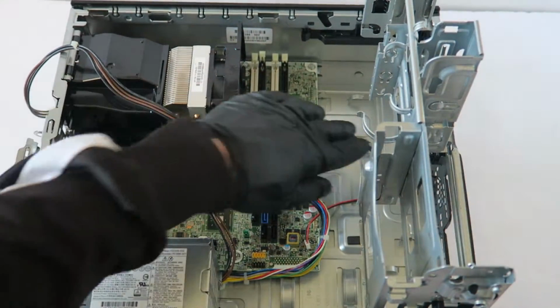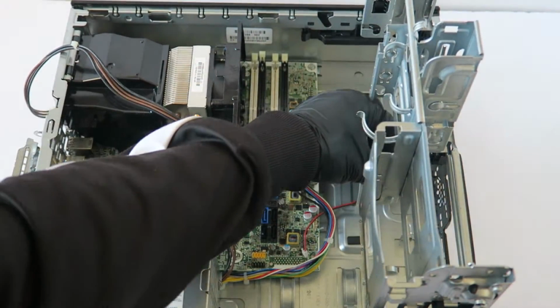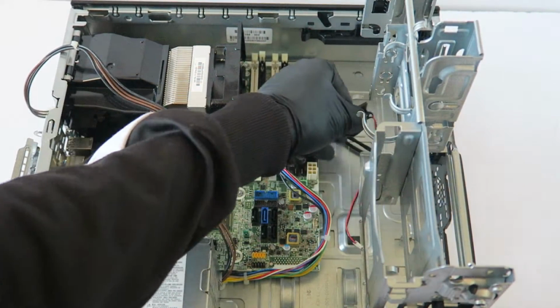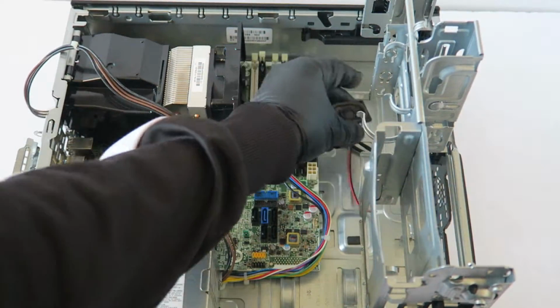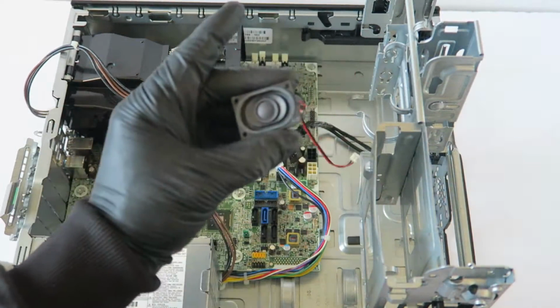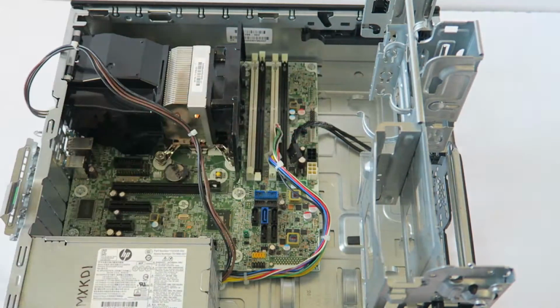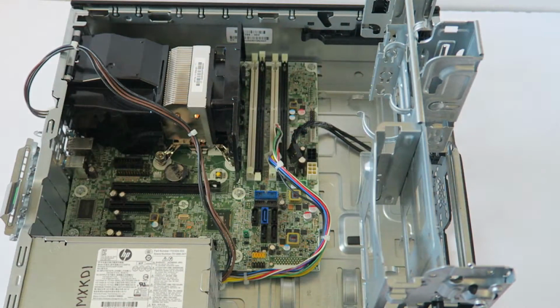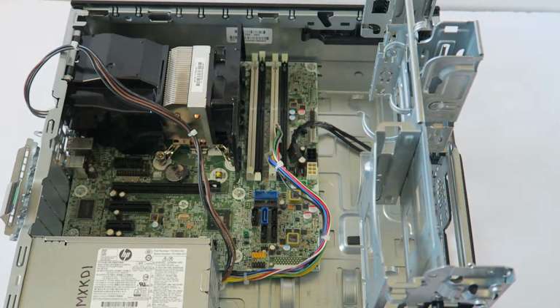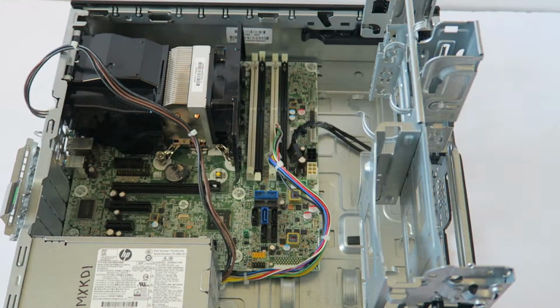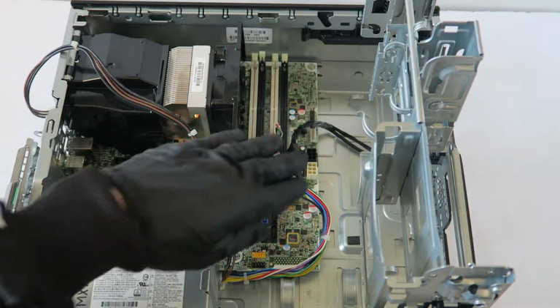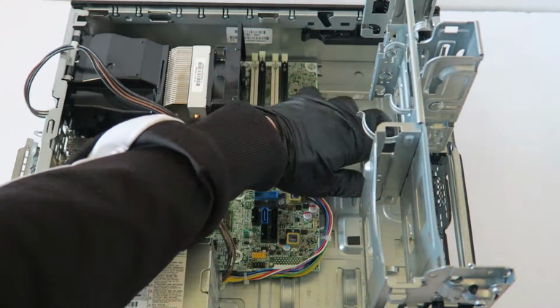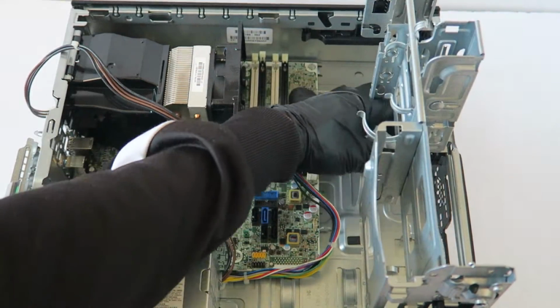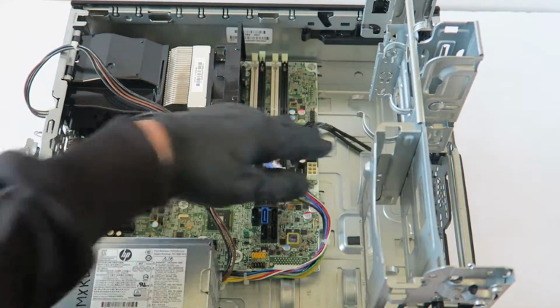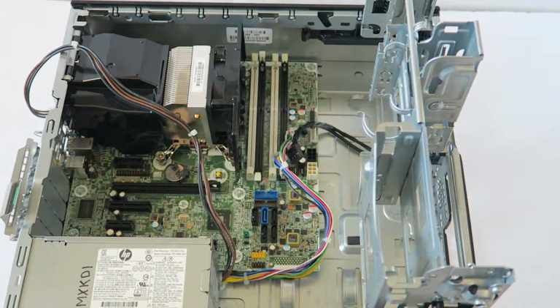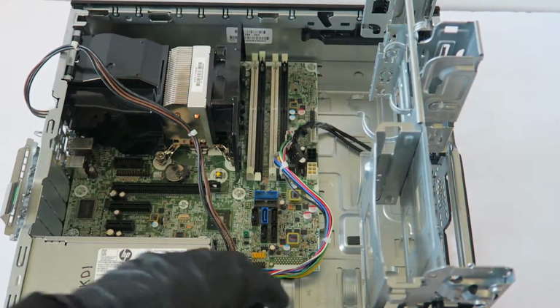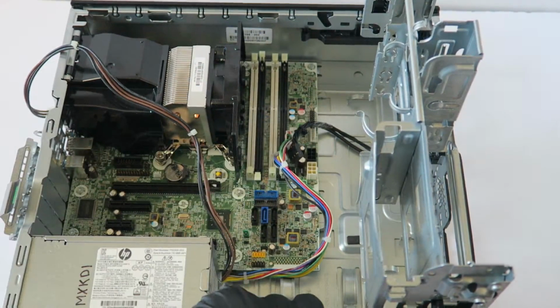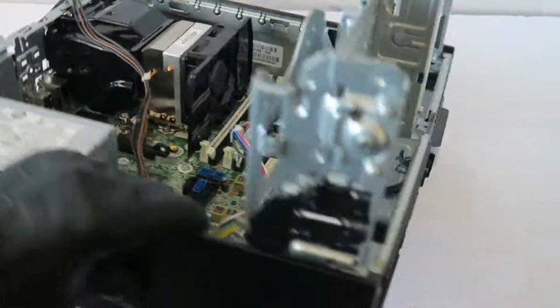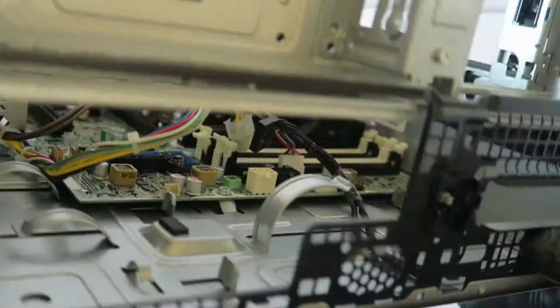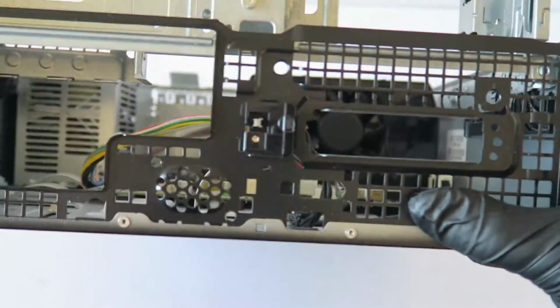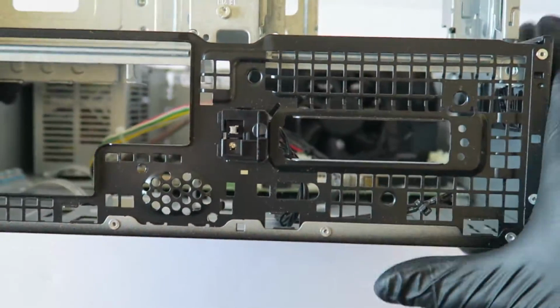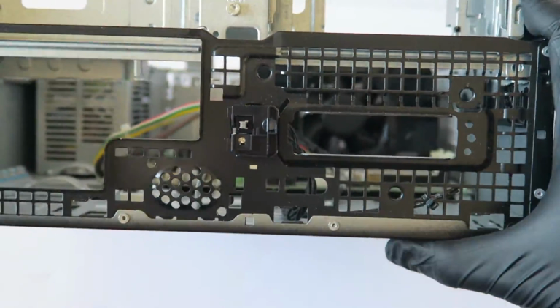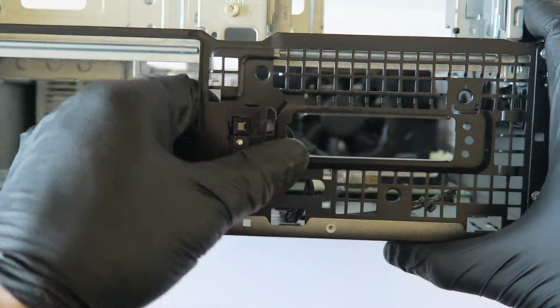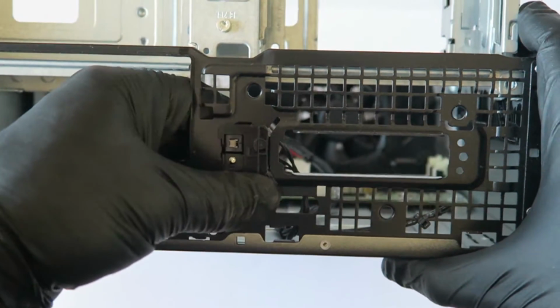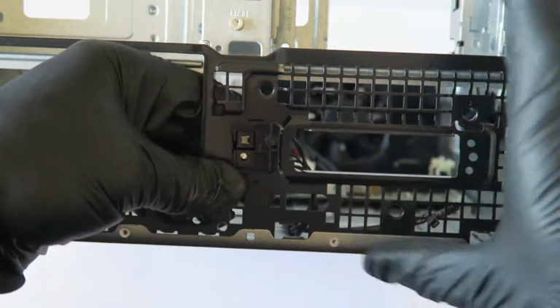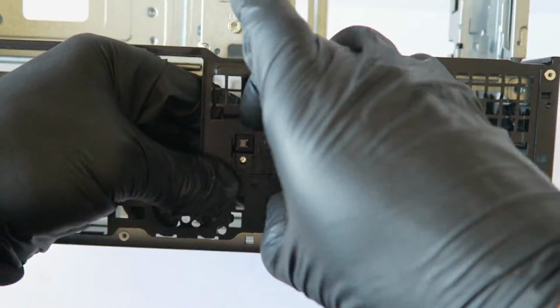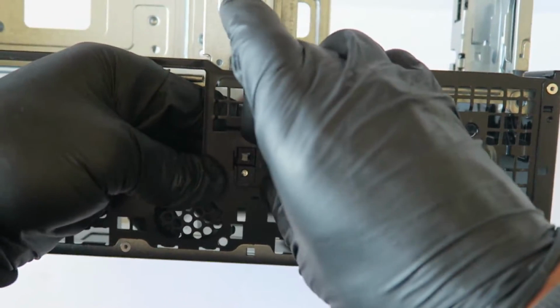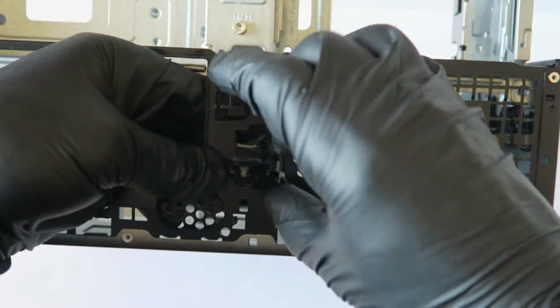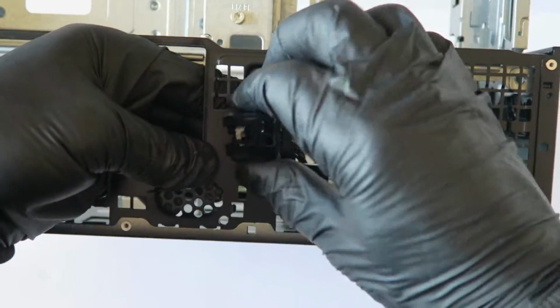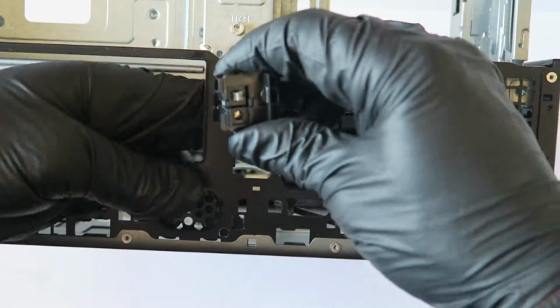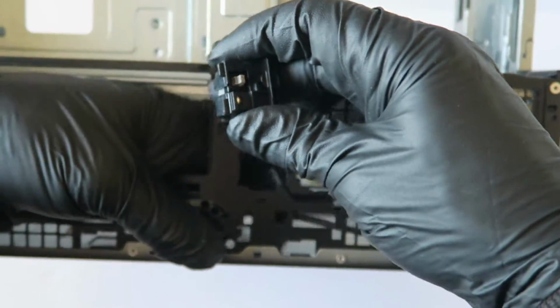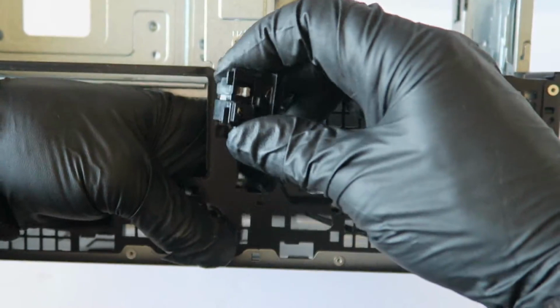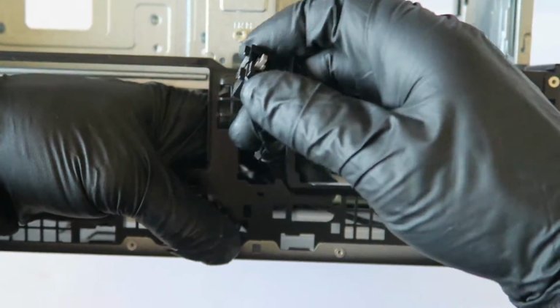There's an internal speaker. Remove the power switch the same way — it comes out. It's held by one clip also.